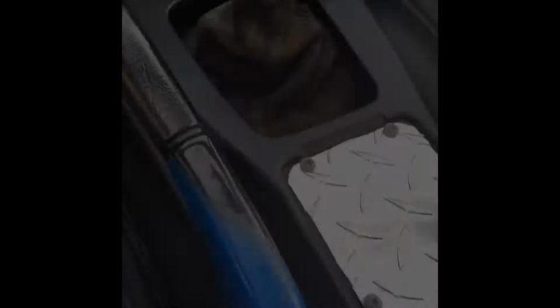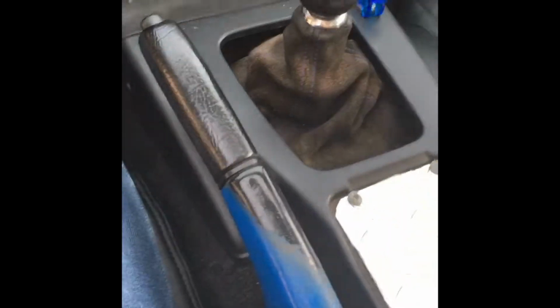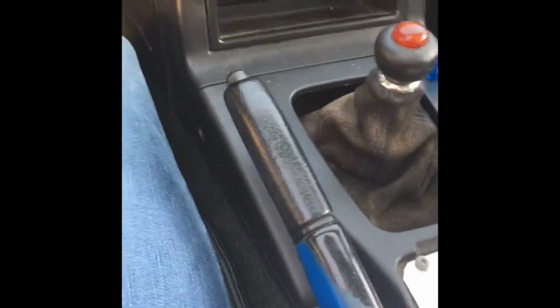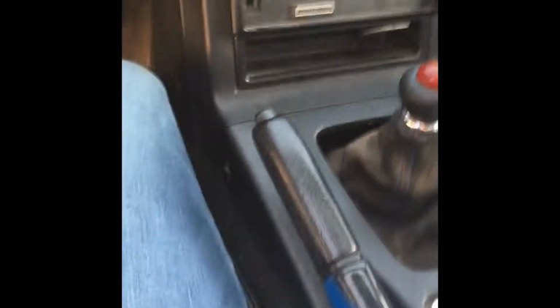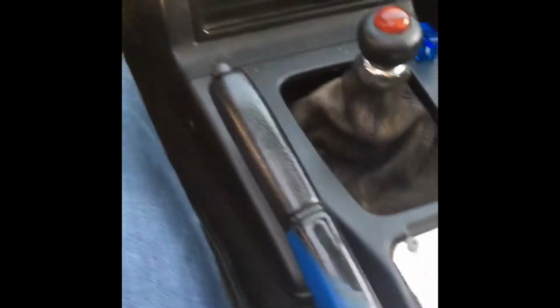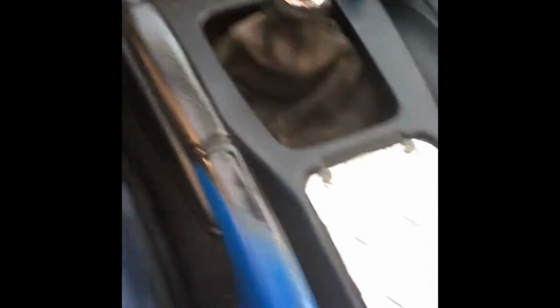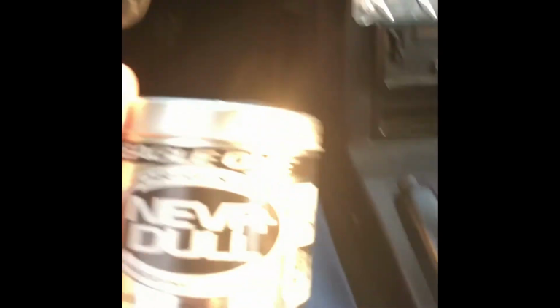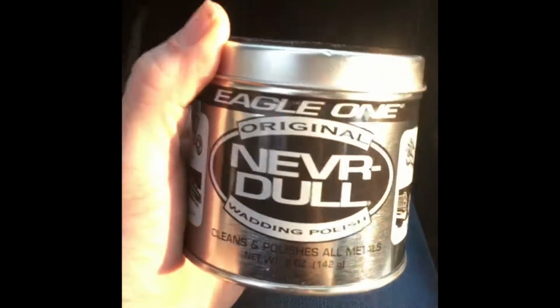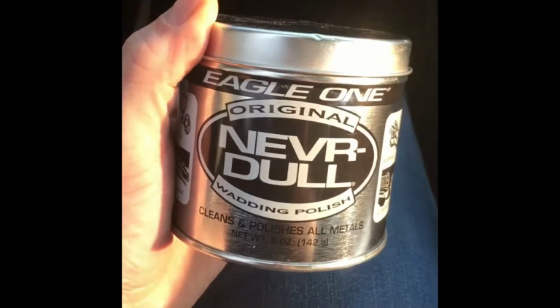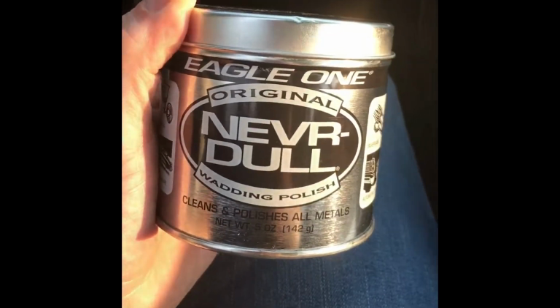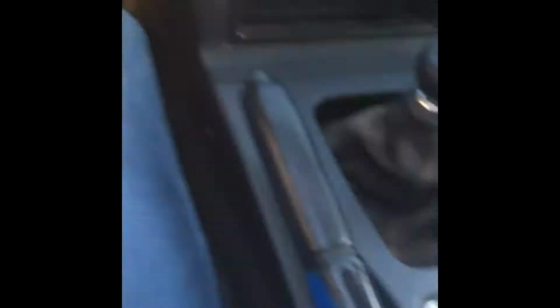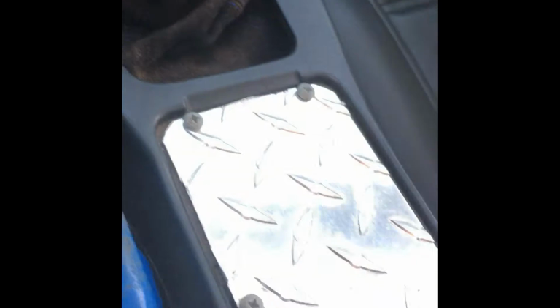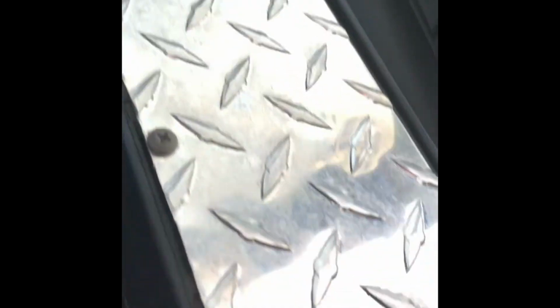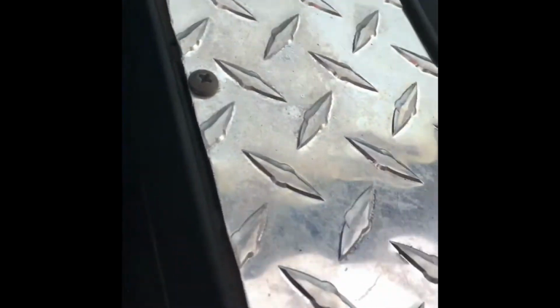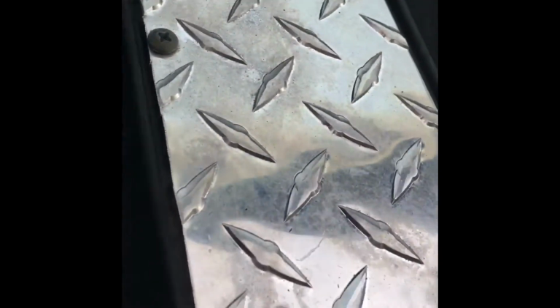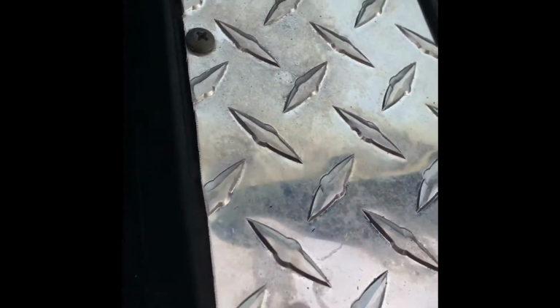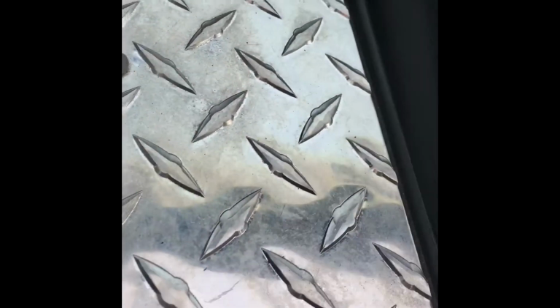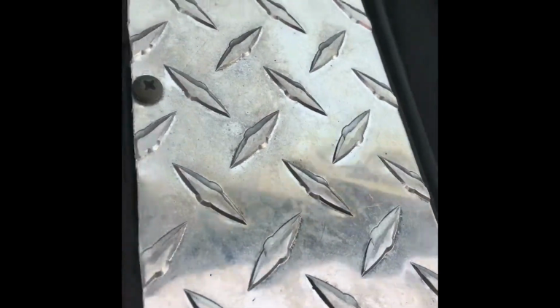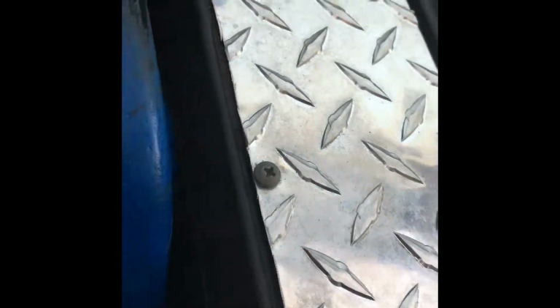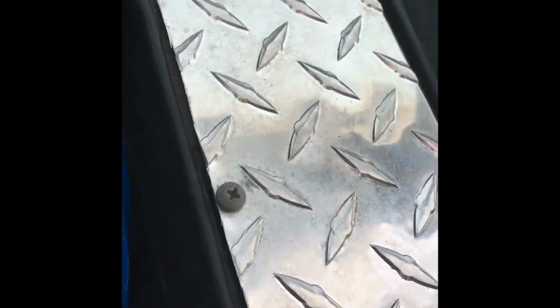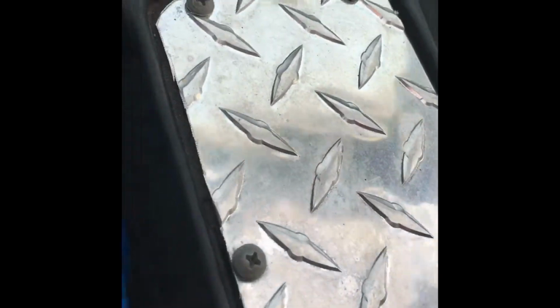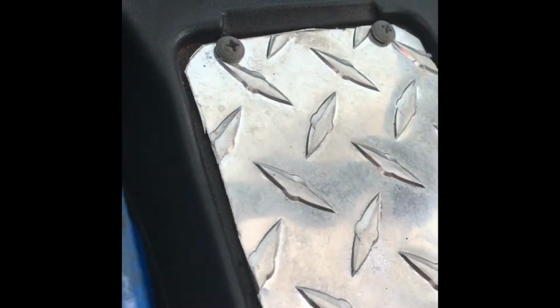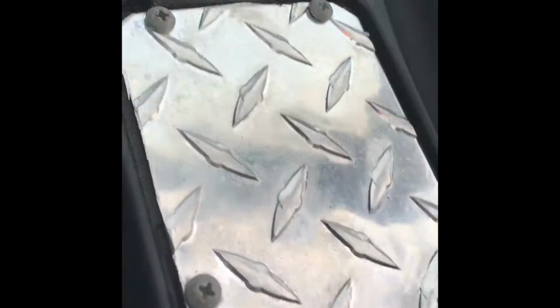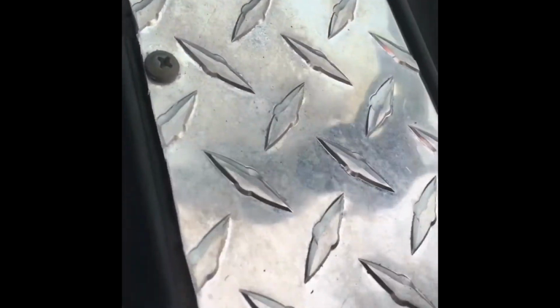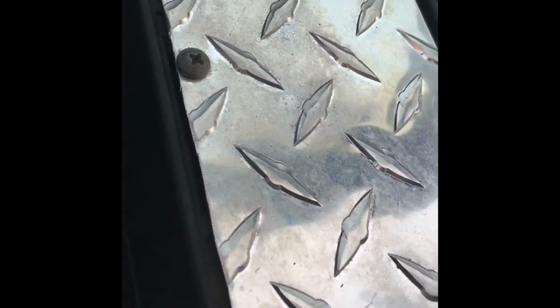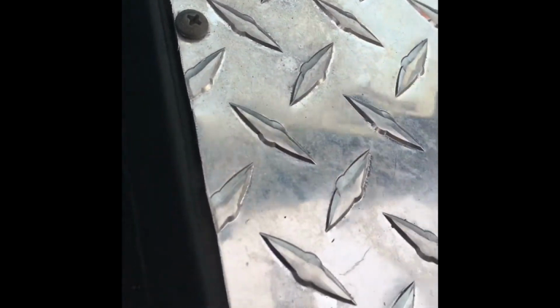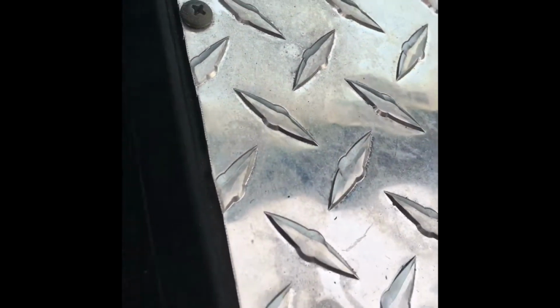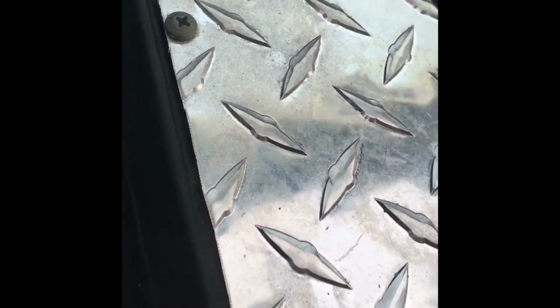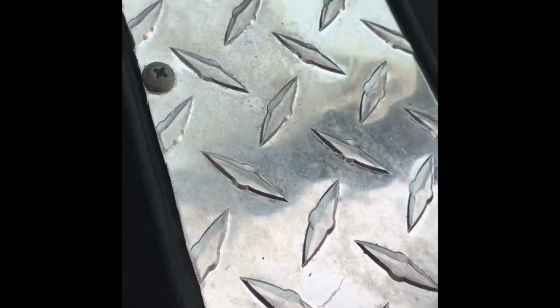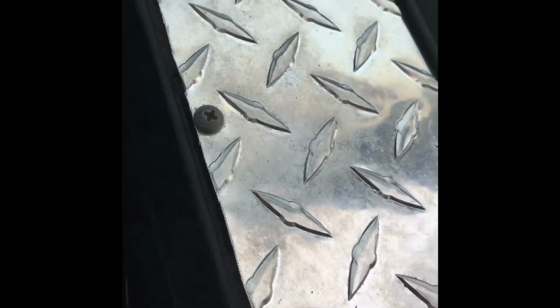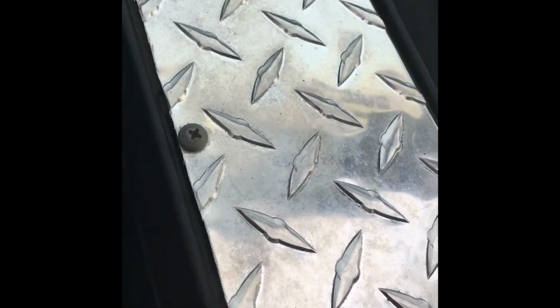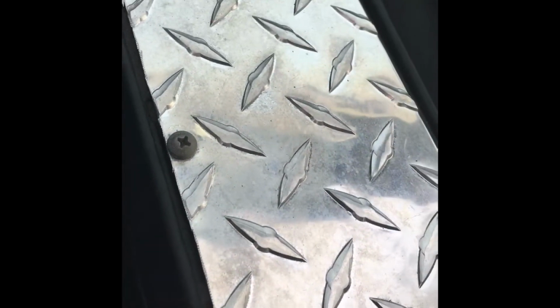Good afternoon. Today I'm going to see if some Neverdull can take the oxidation off of some diamond plate. It's been installed for about a year and a half and not sealed, so it's got some good oxidation on it. We'll see what happens.